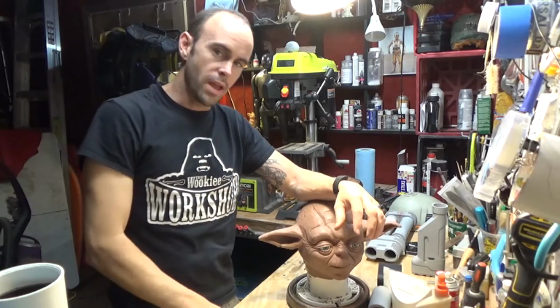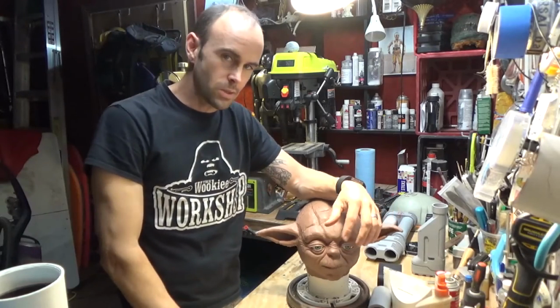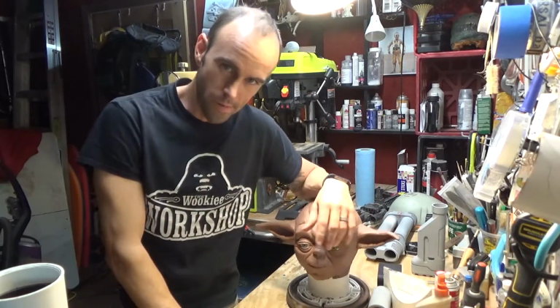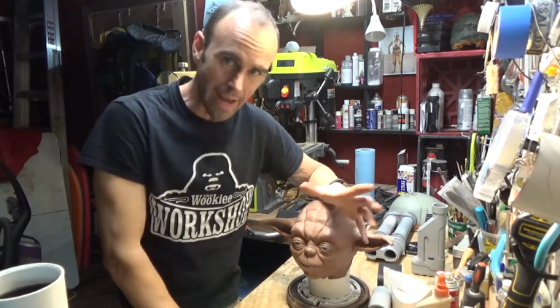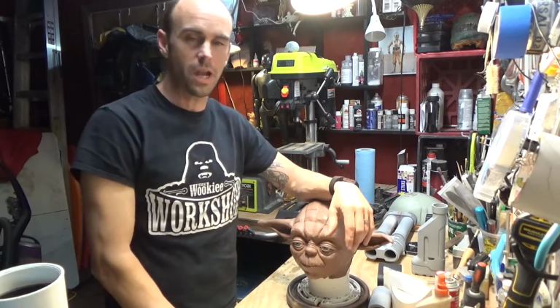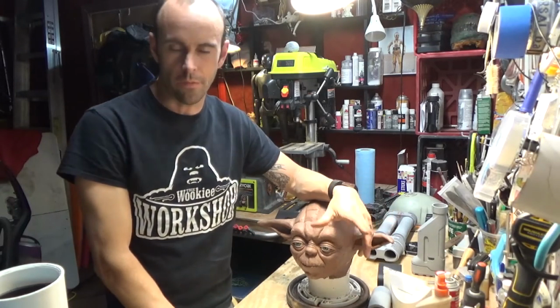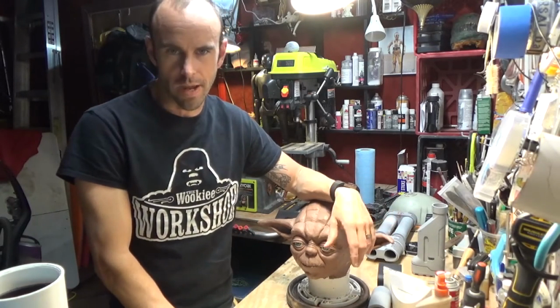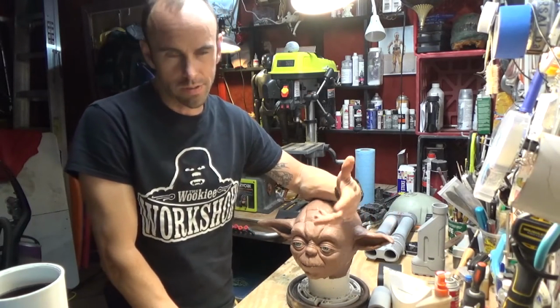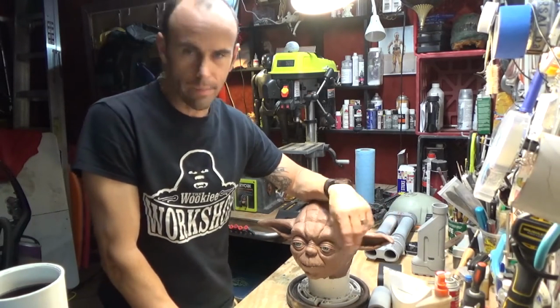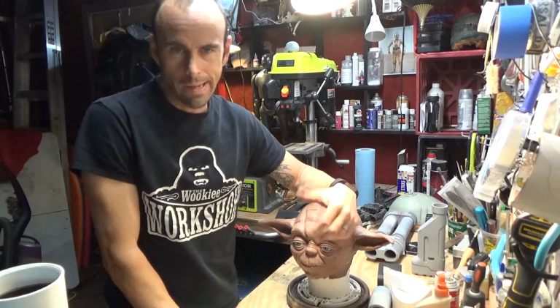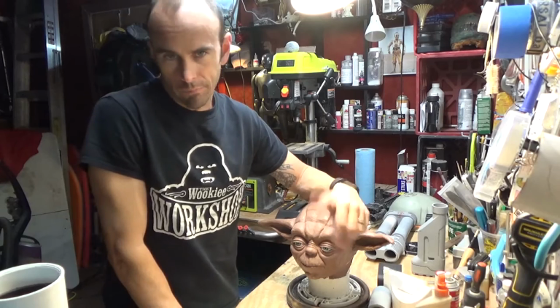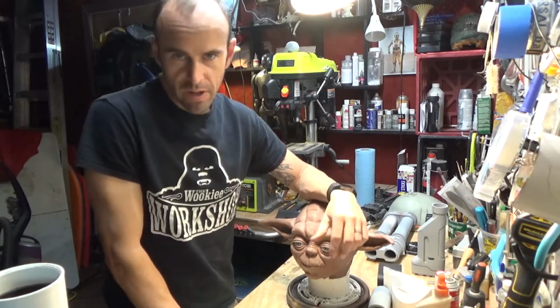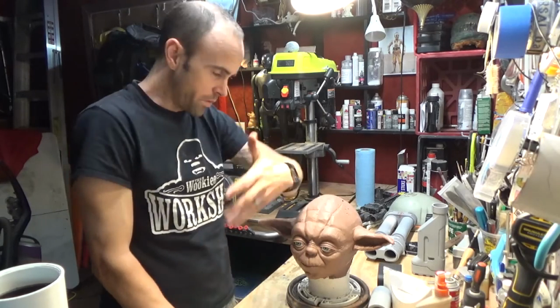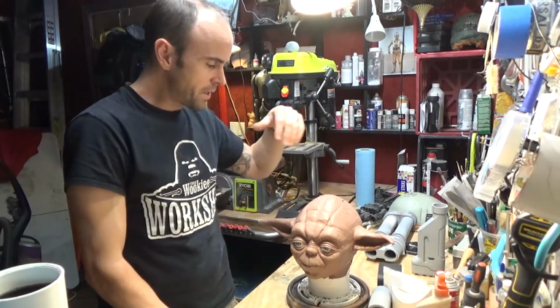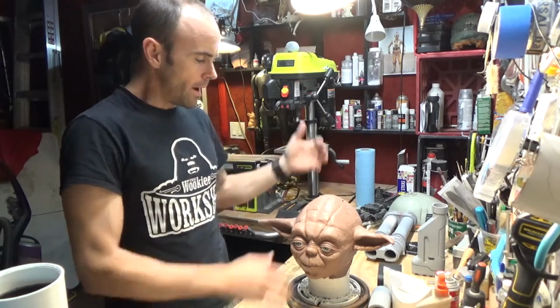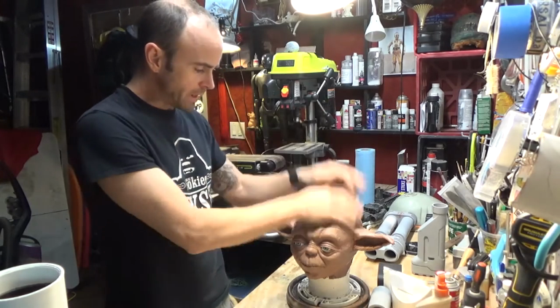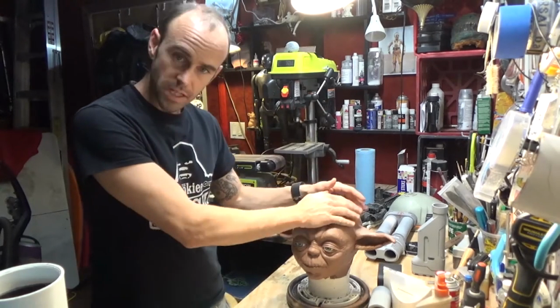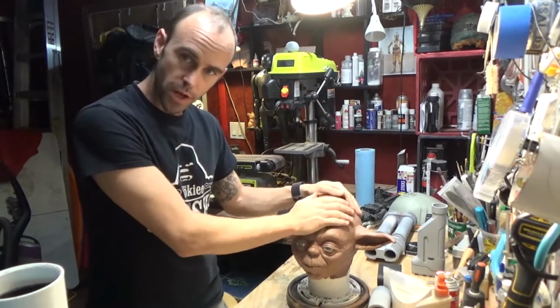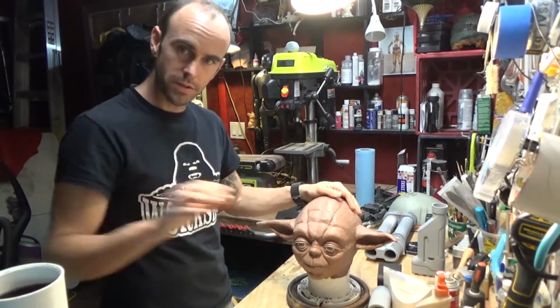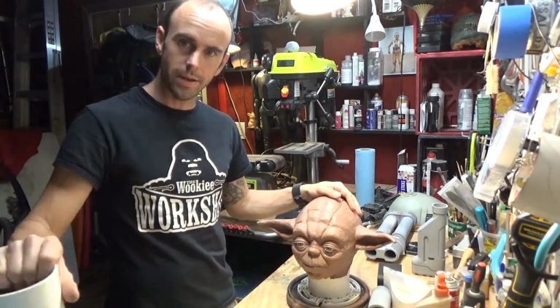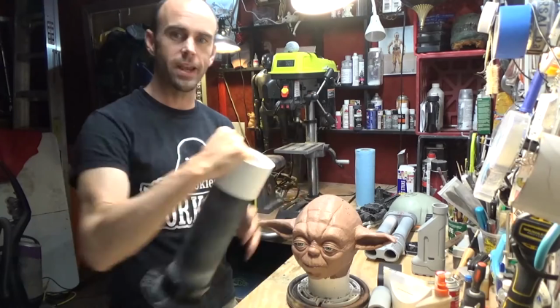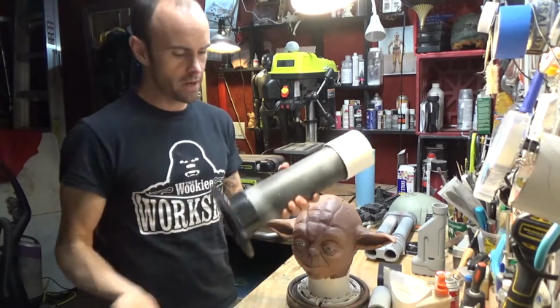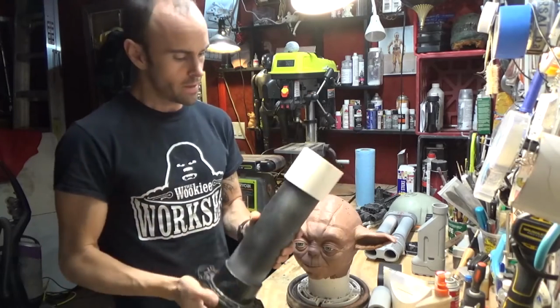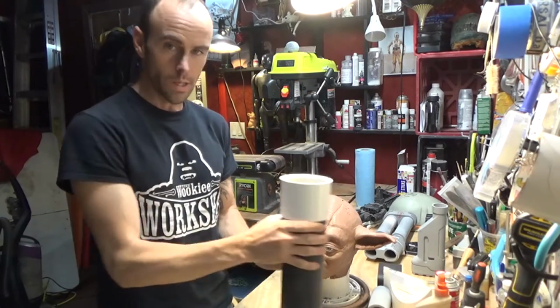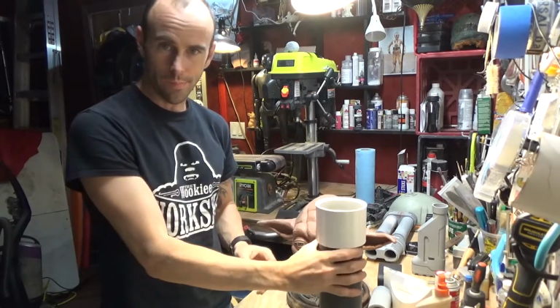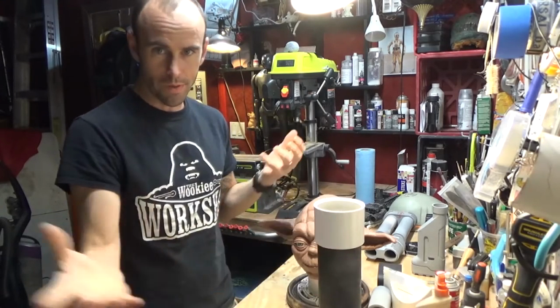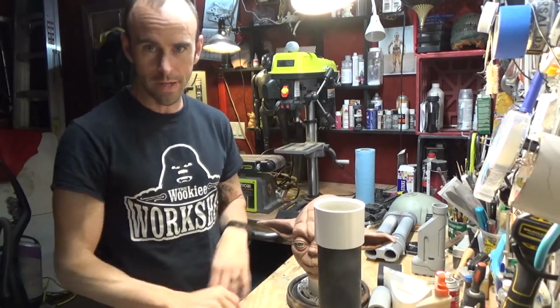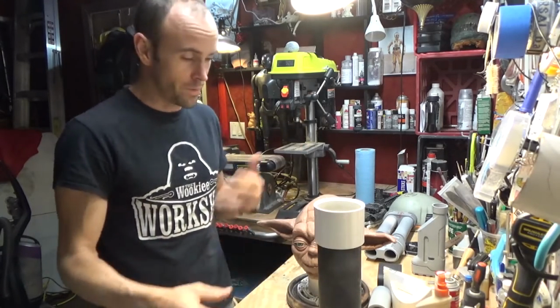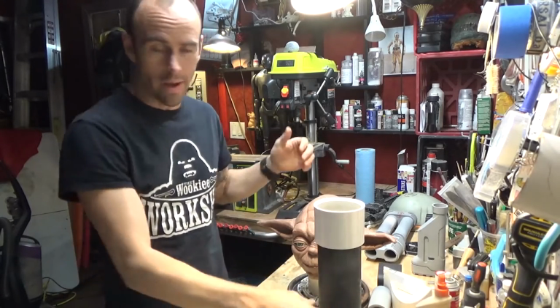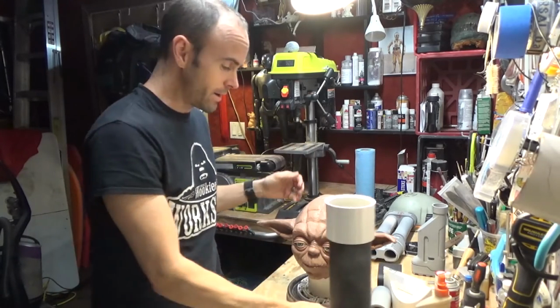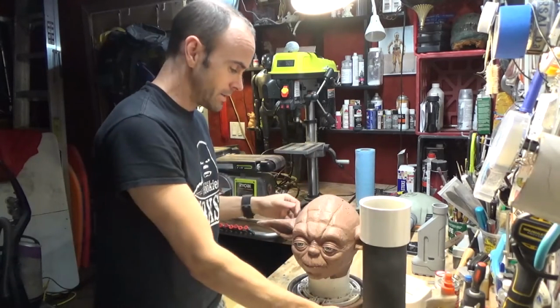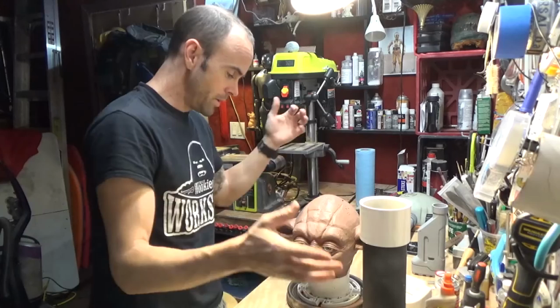Hey guys, welcome back. So if you saw my video from yesterday, which was literally made about five minutes before this video, I was about to transfer Yoda to a new stand, which is here. So I'm going to videotape it because why not, right? So here we go.